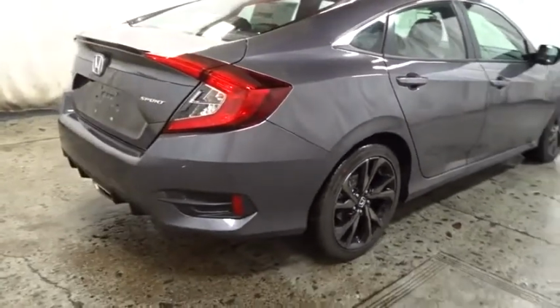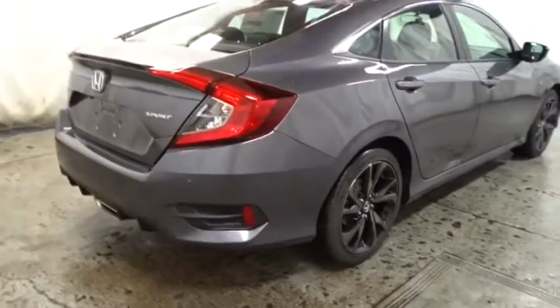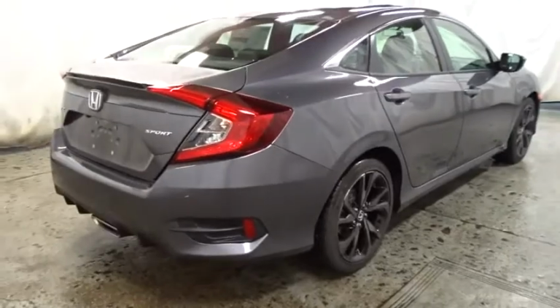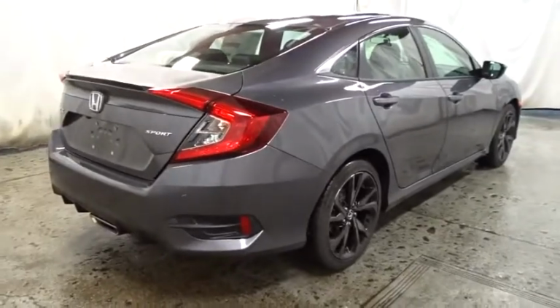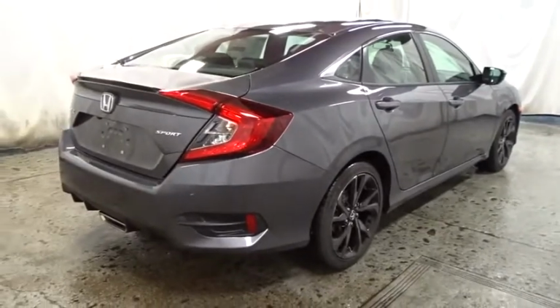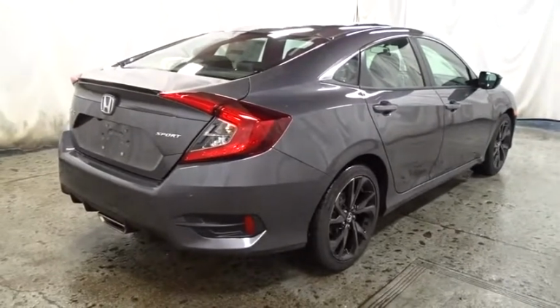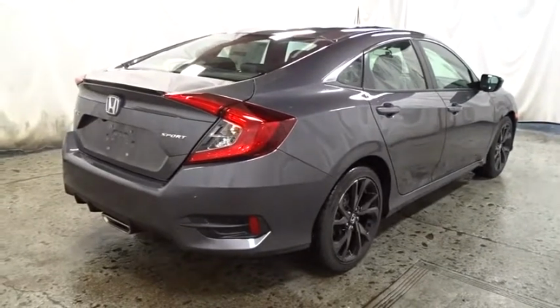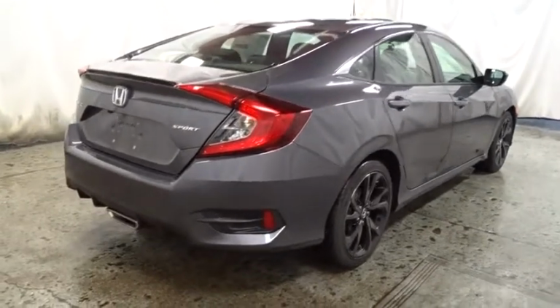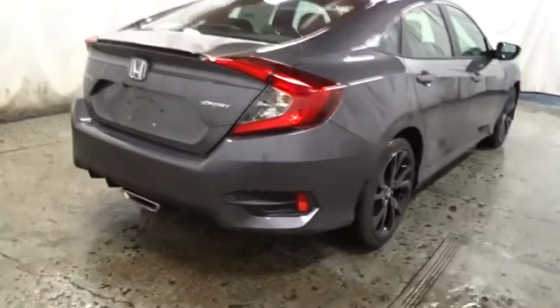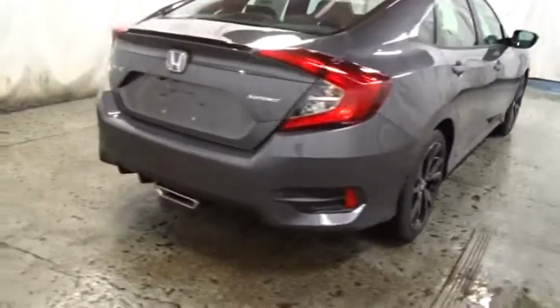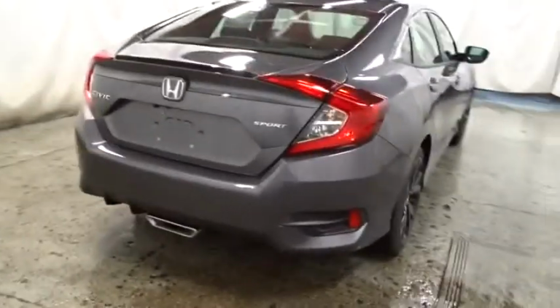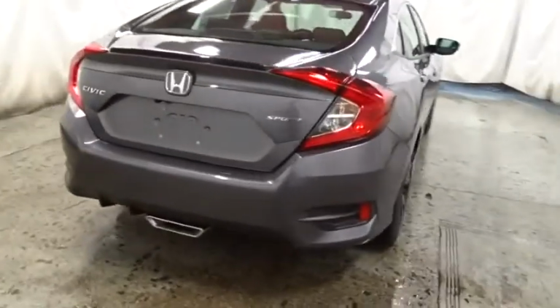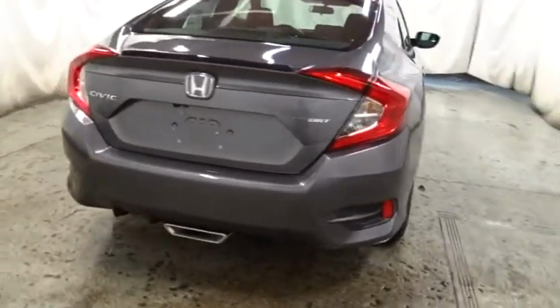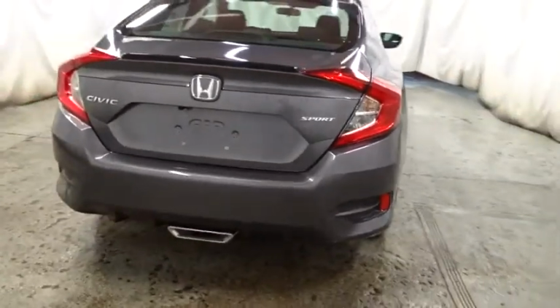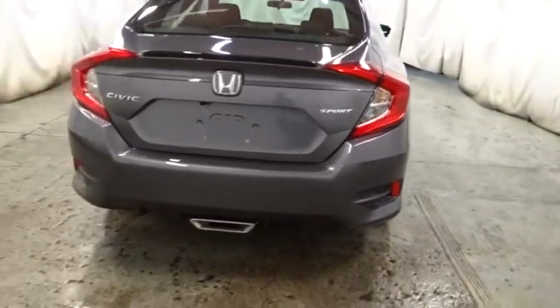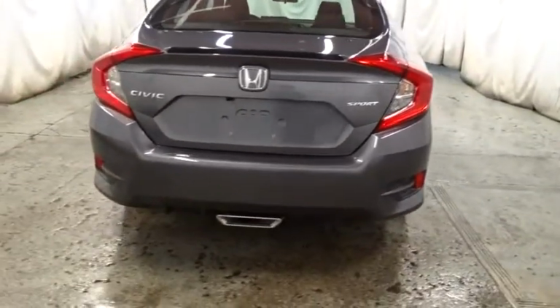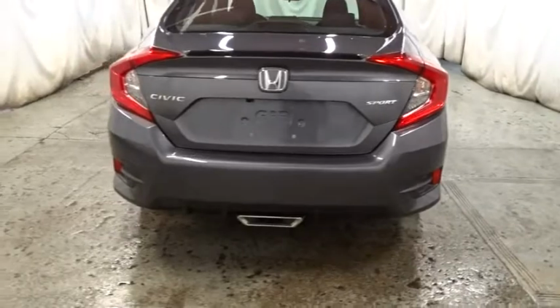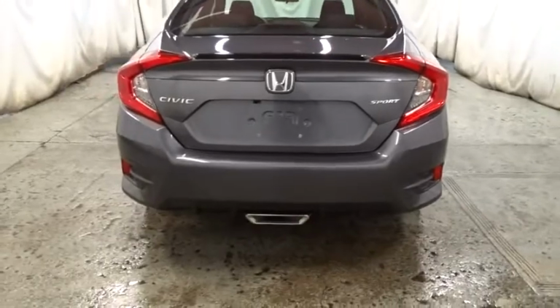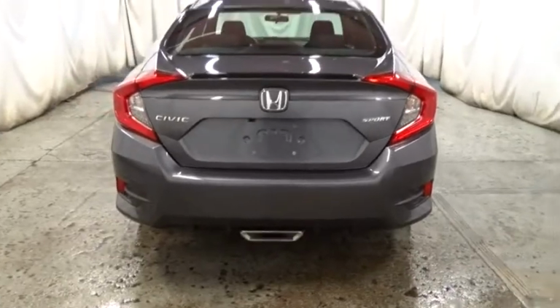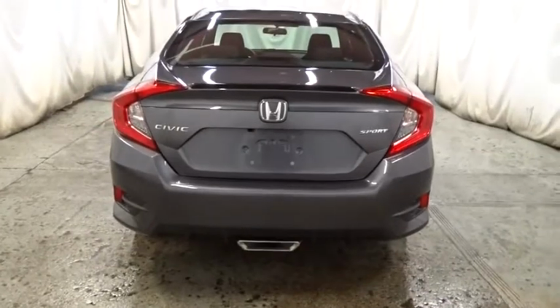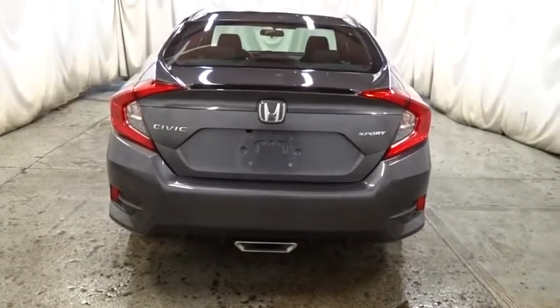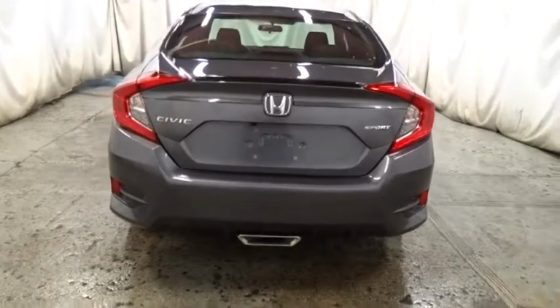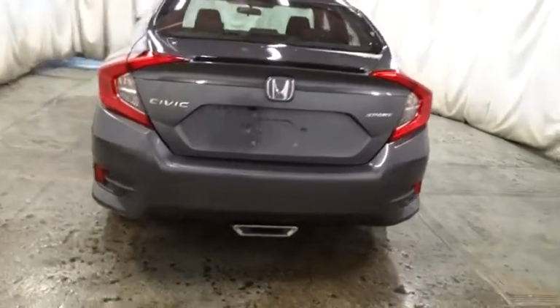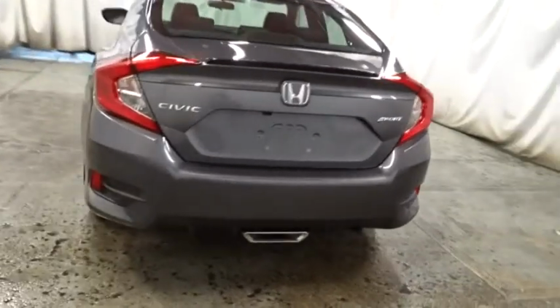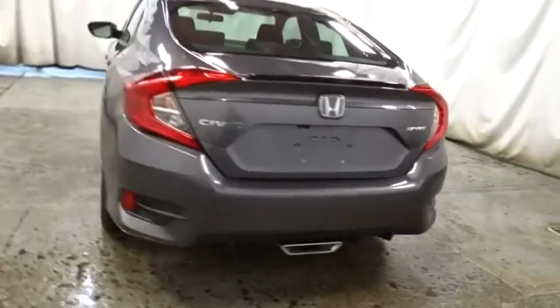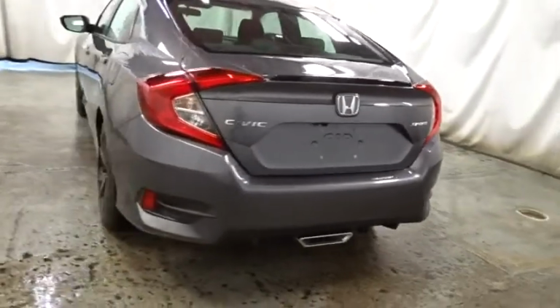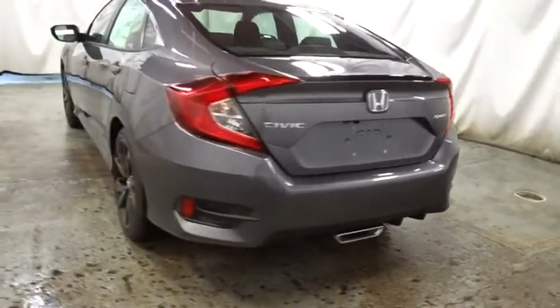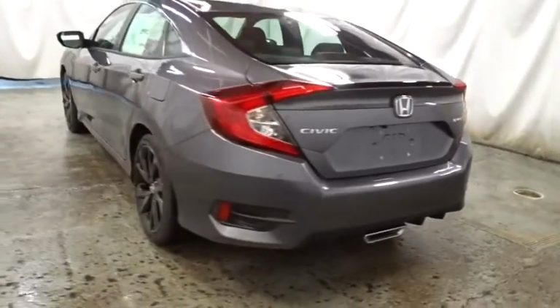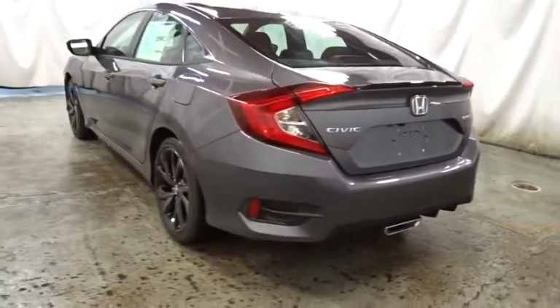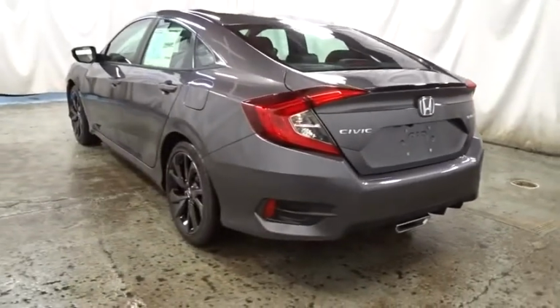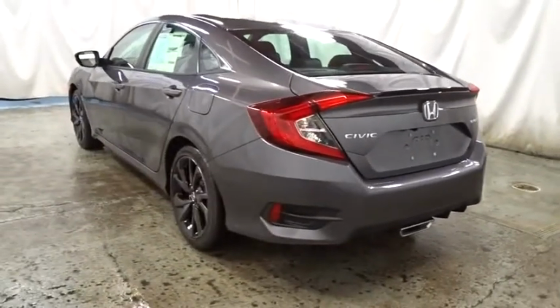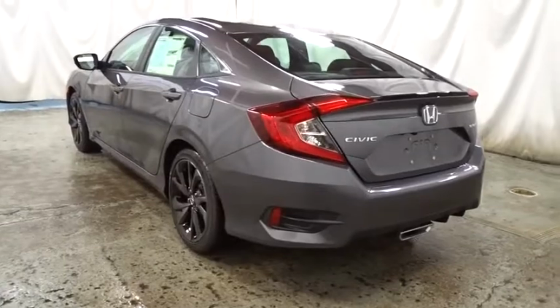Fog light, outside temperature gauge, brake assist, tachometer, day and night rear view mirror, automatic air conditioning, cloth seat trim, body color door handles, engine immobilizer.